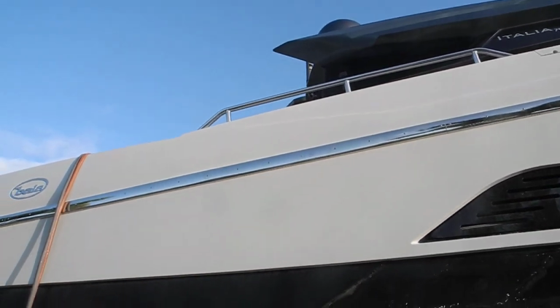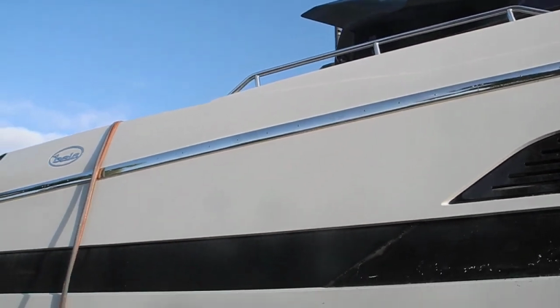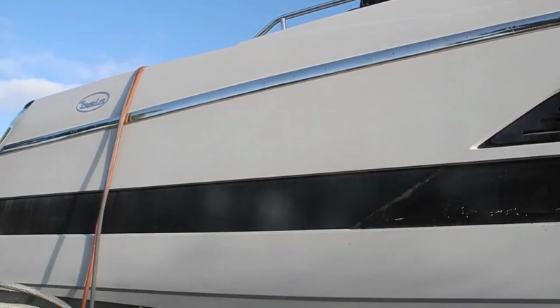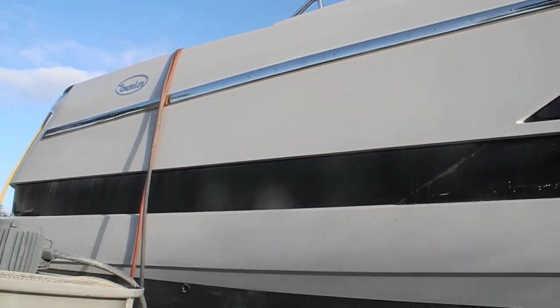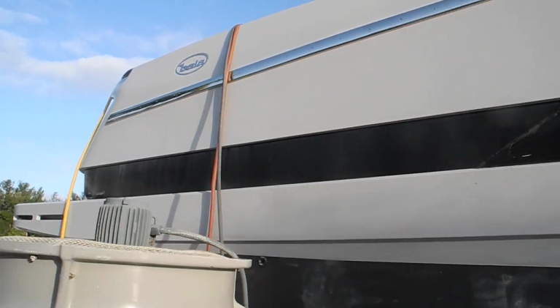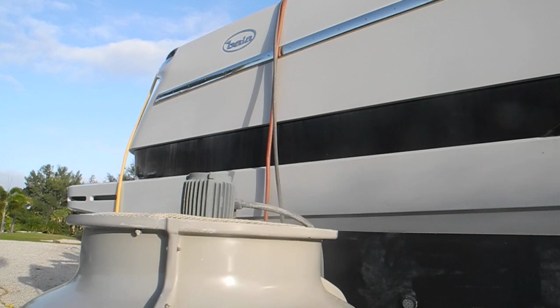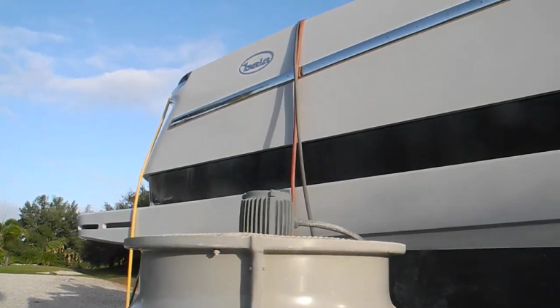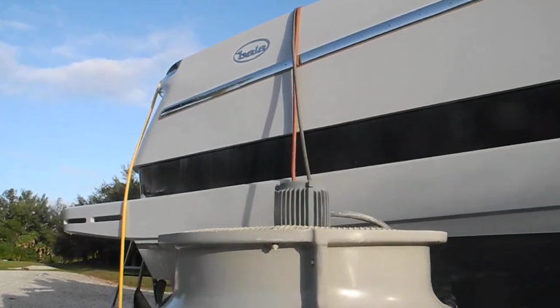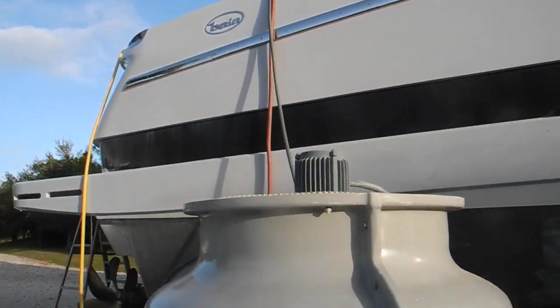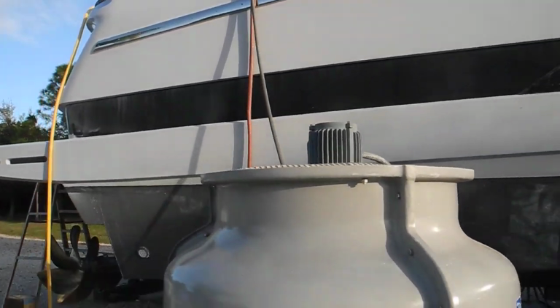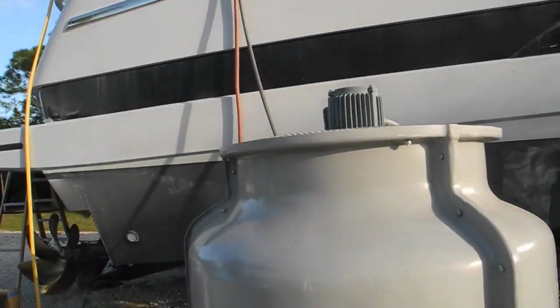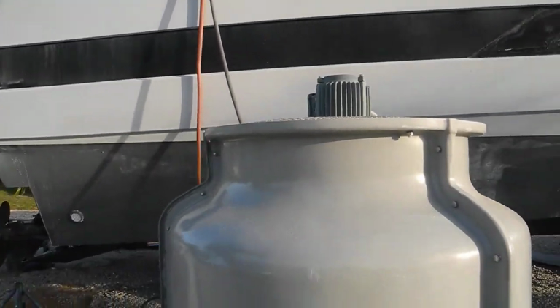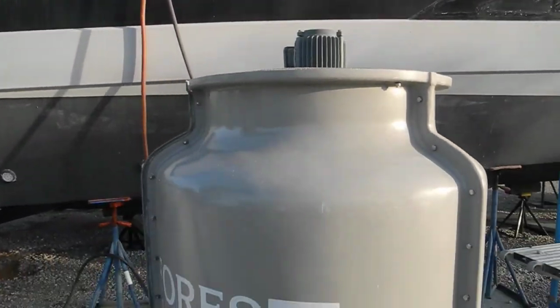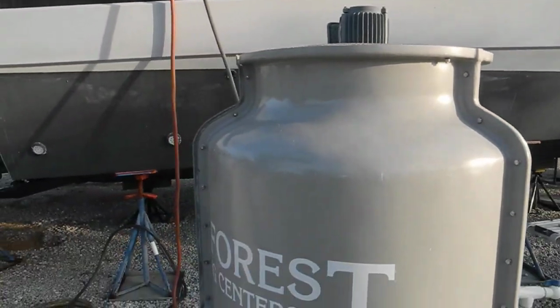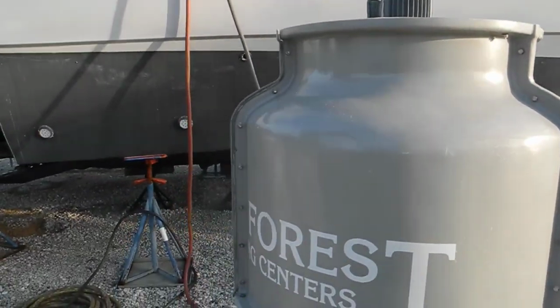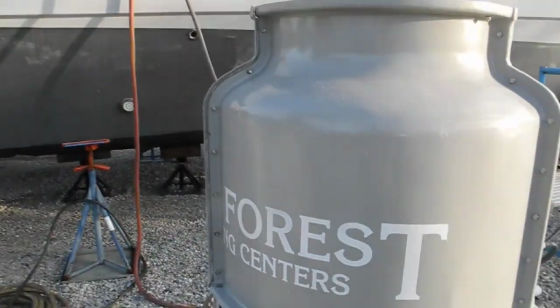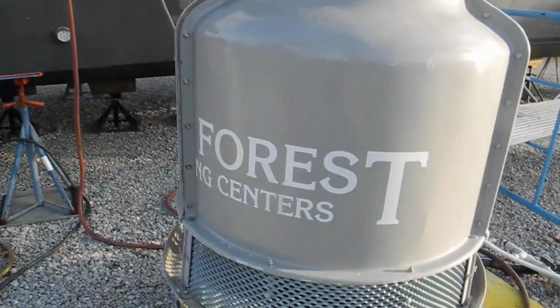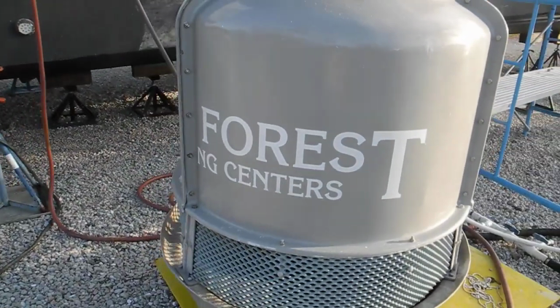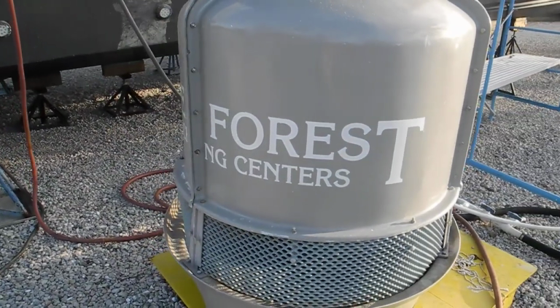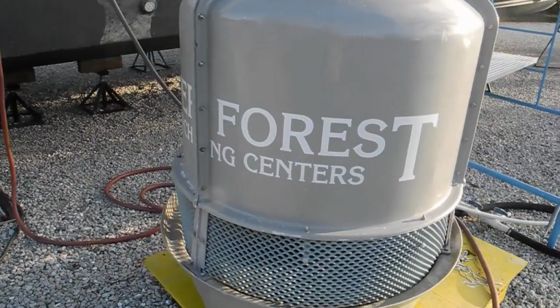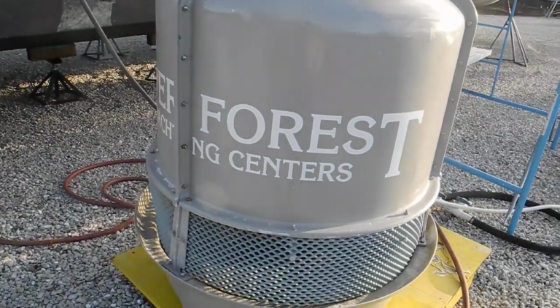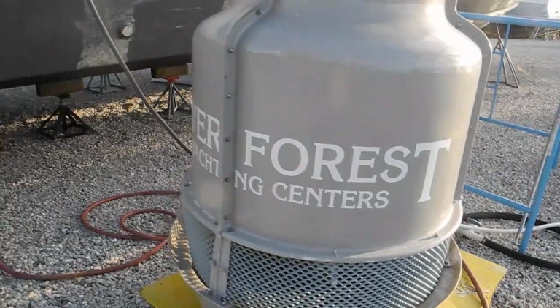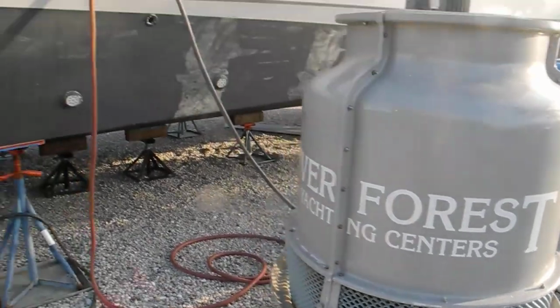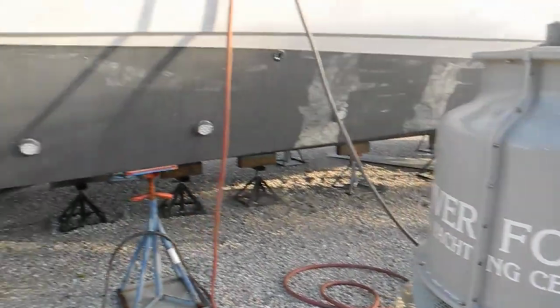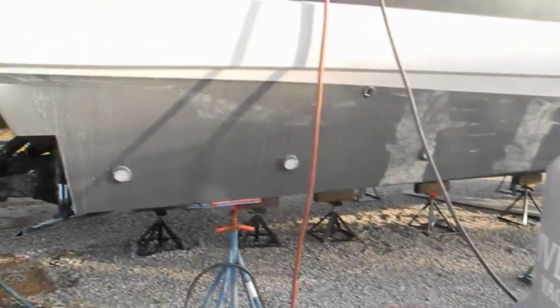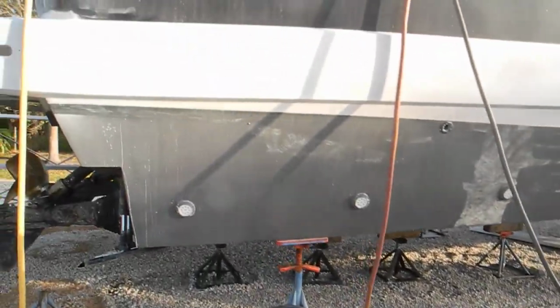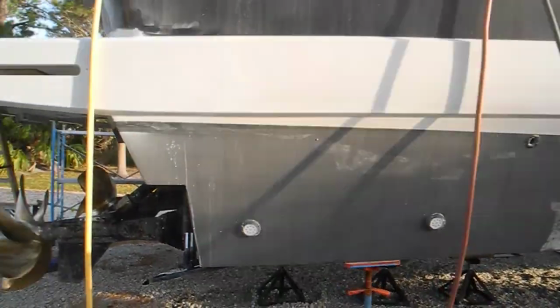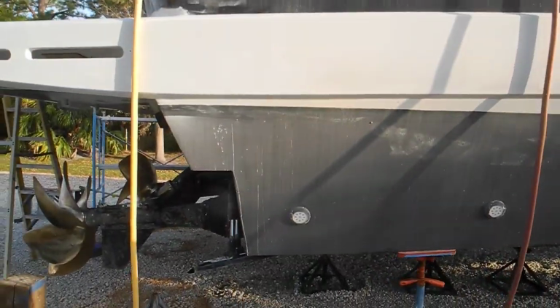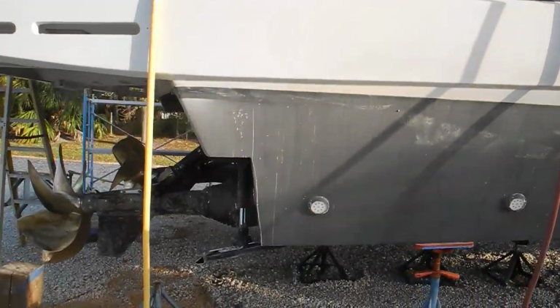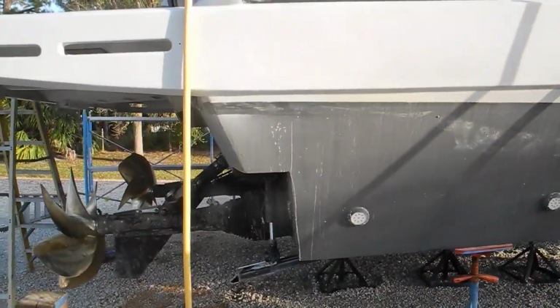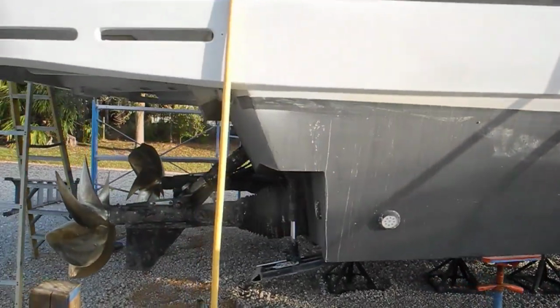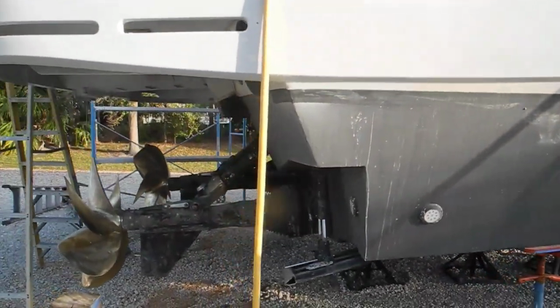So if you're going to be doing a lot of interior work and exterior work while the boat's in the yard, you might want to have air conditioning on the inside of the boat.